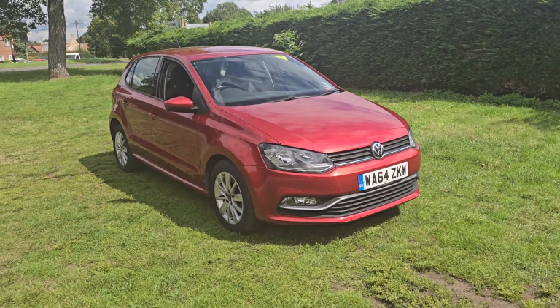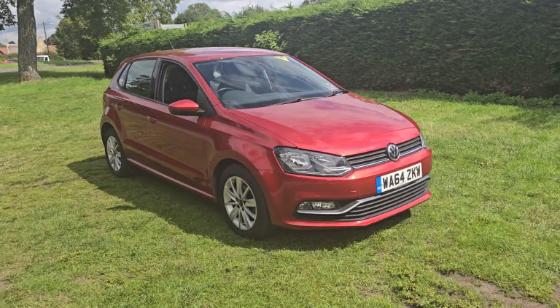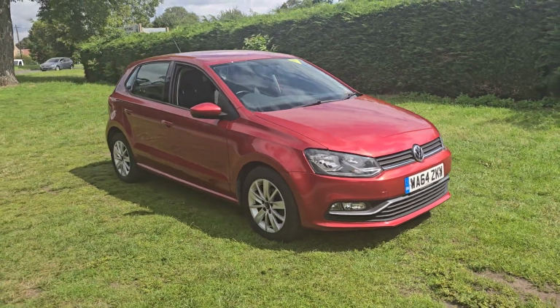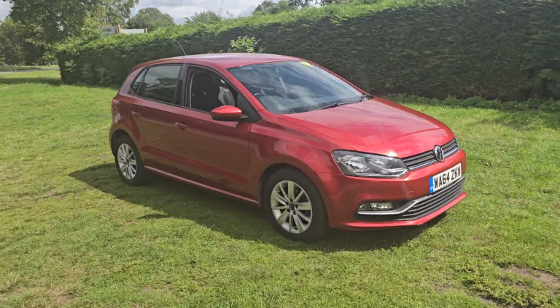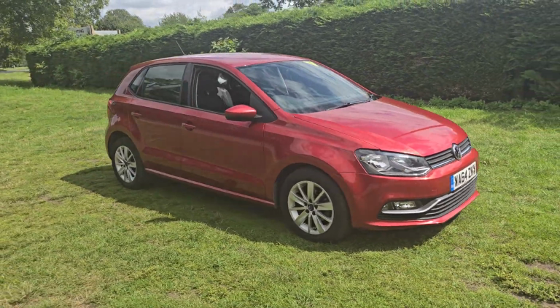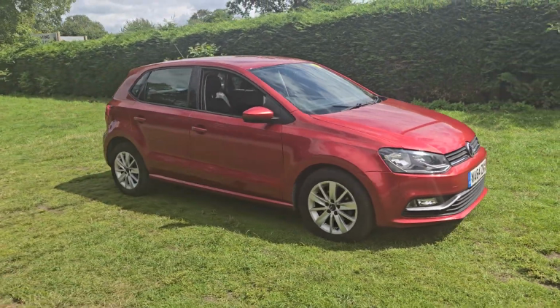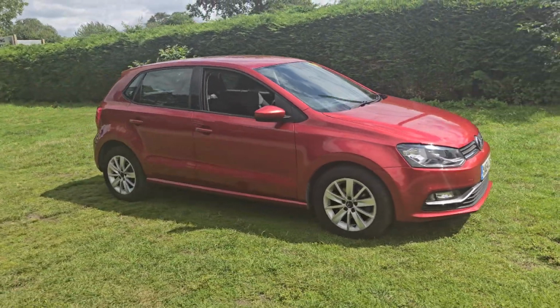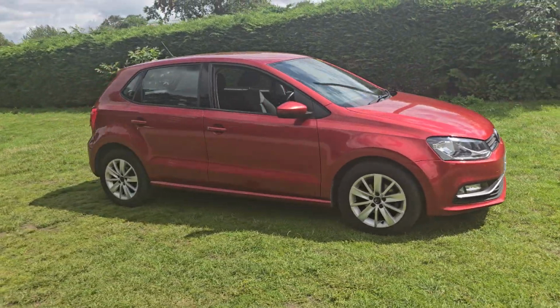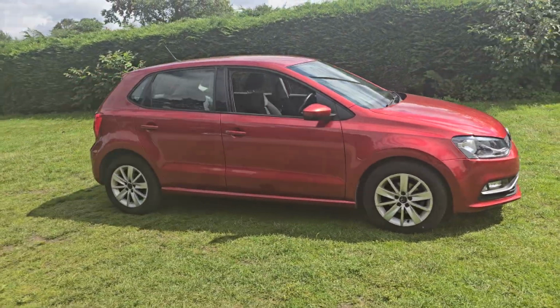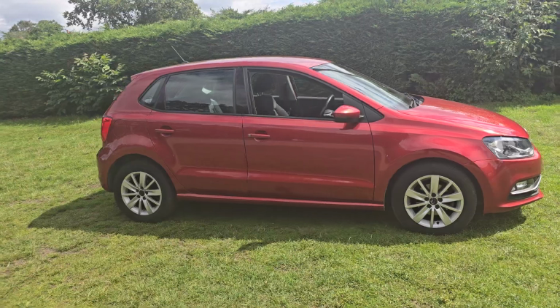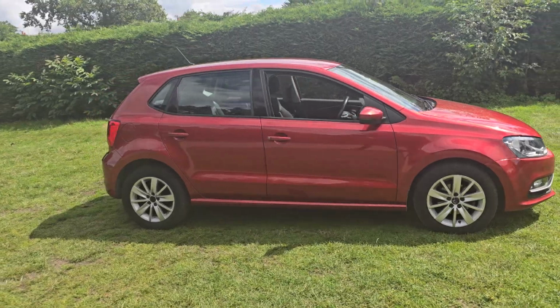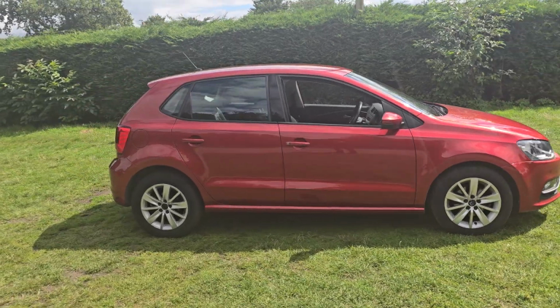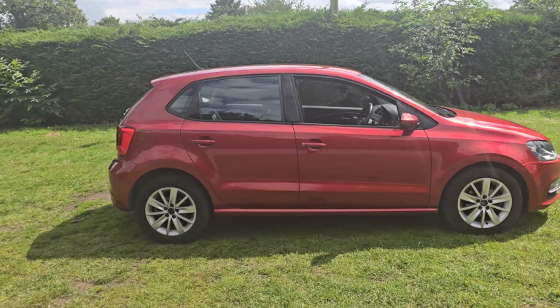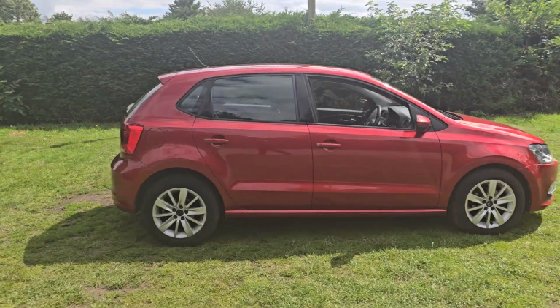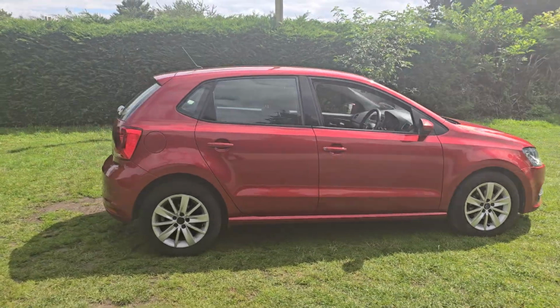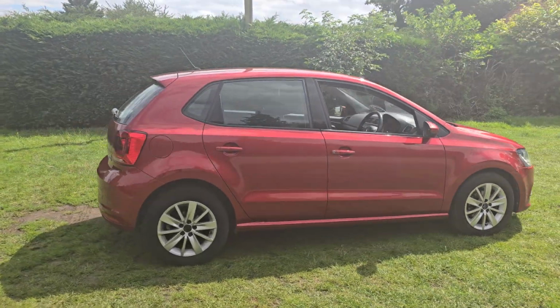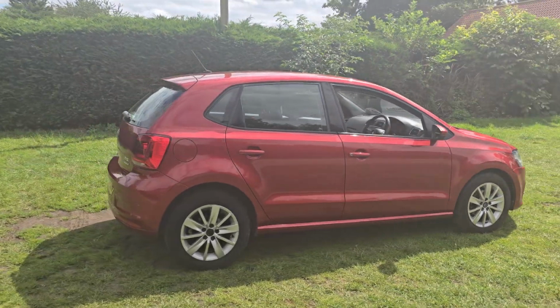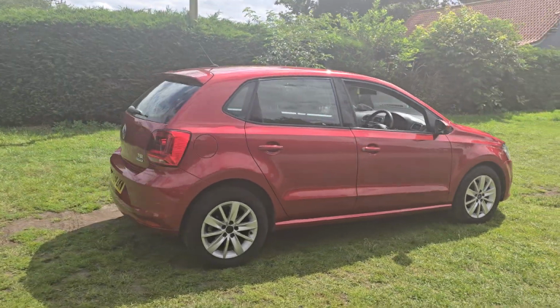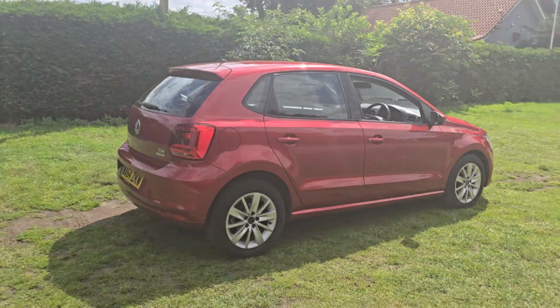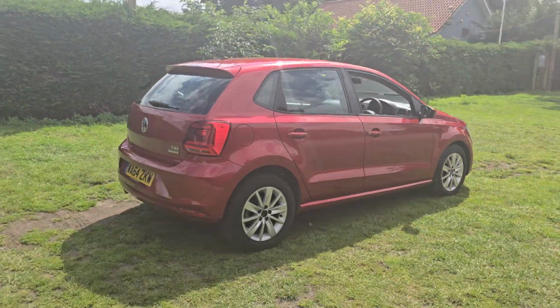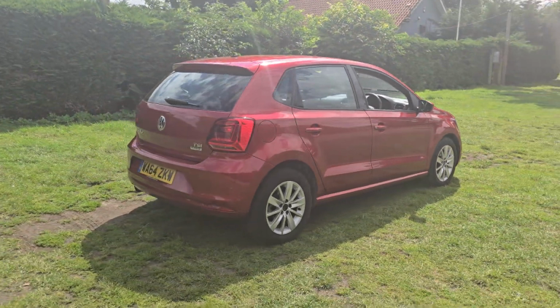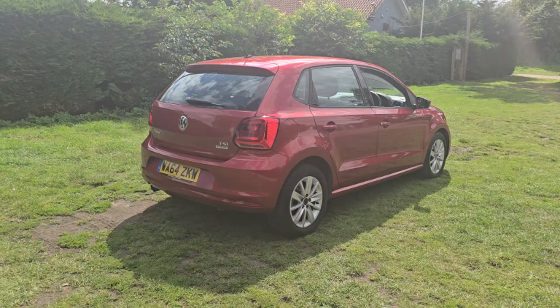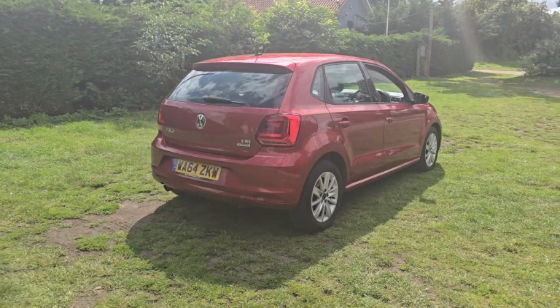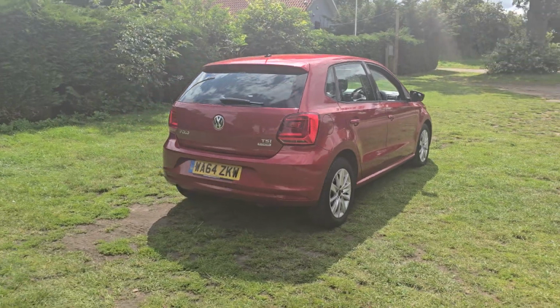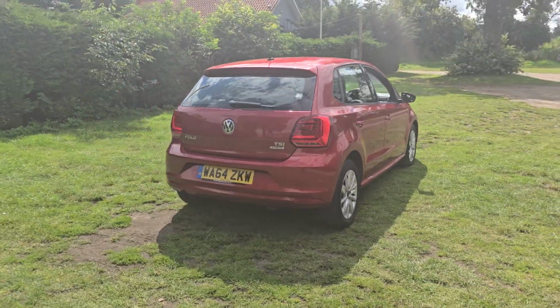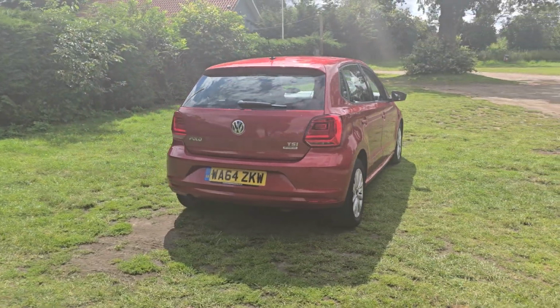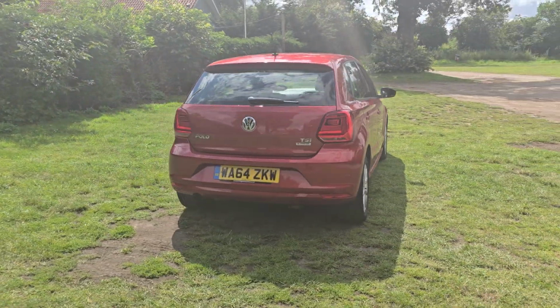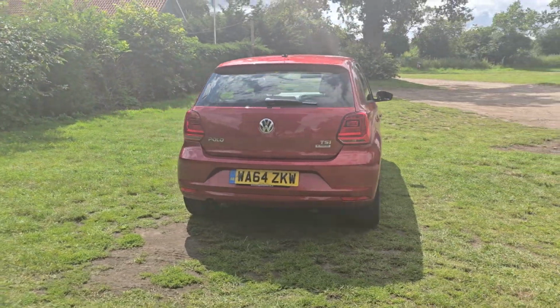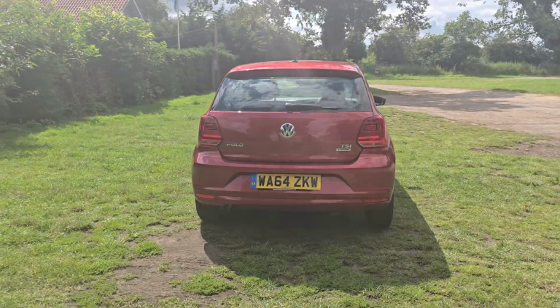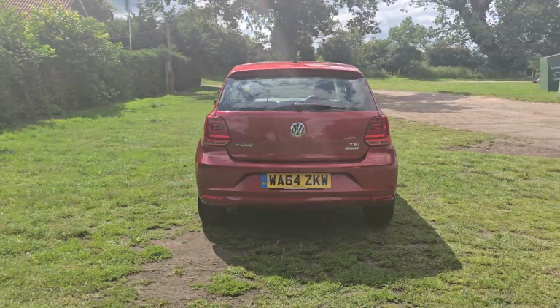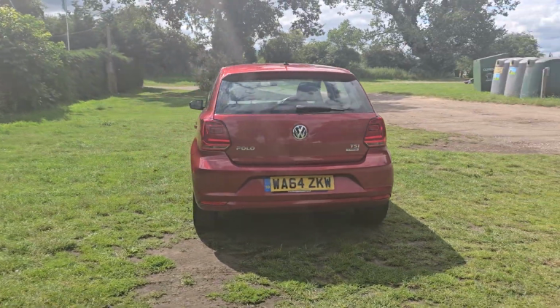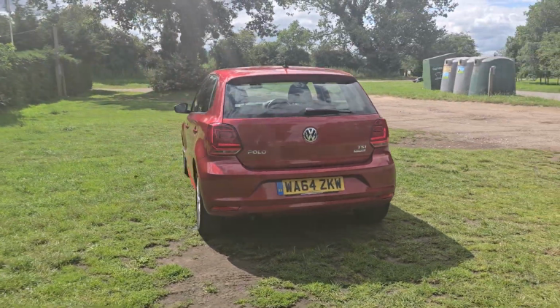Welcome to Breckland Vehicle Specialists. Just doing a quick walk around video of the Volkswagen Polo we've had just come into stock. It is the manual and it's done just 51,000 miles. It's in really nice condition for its age and mileage.